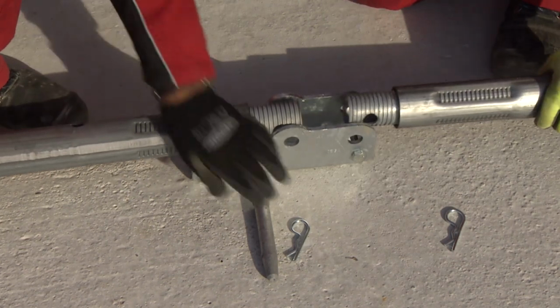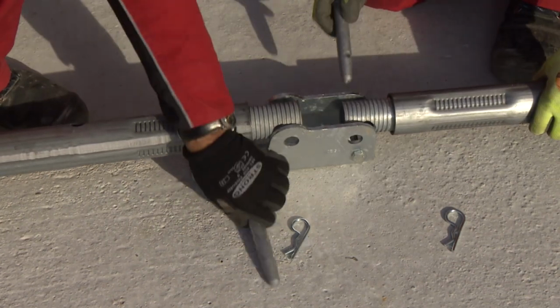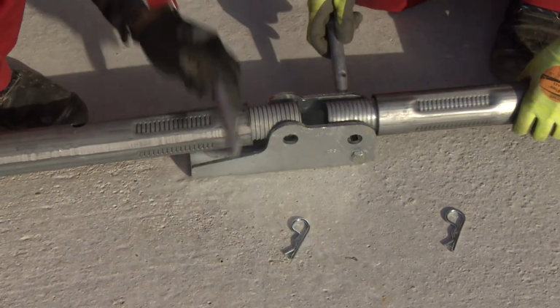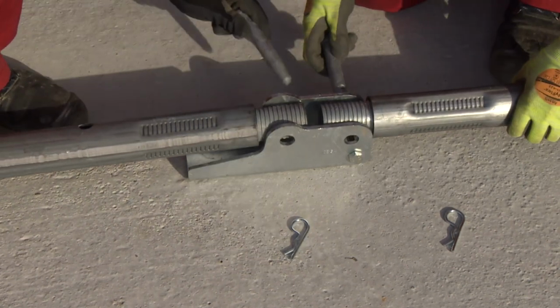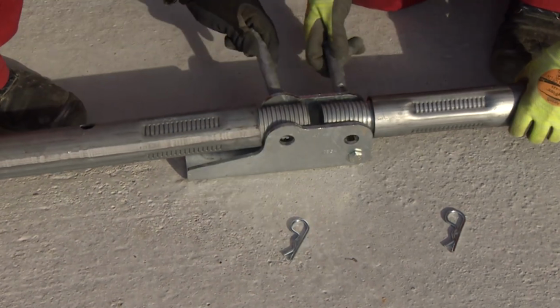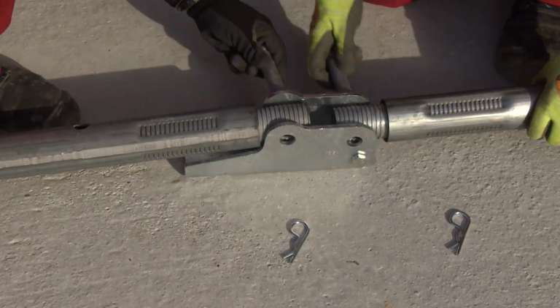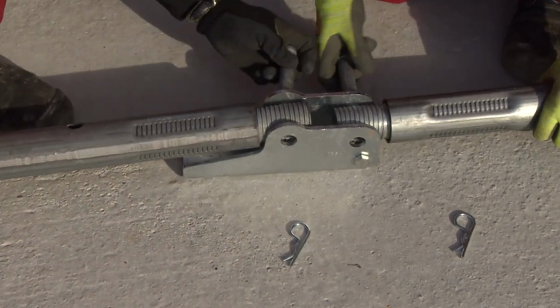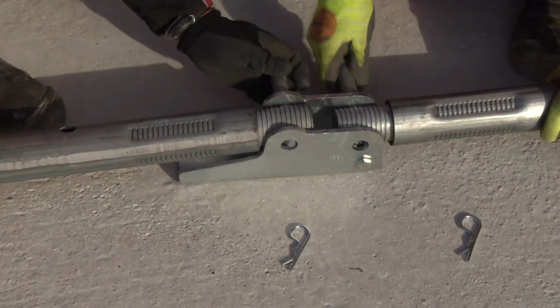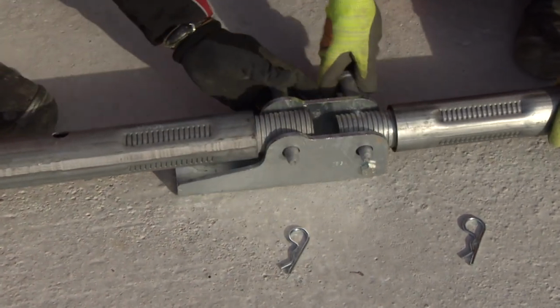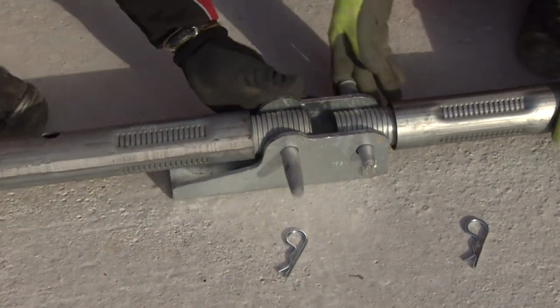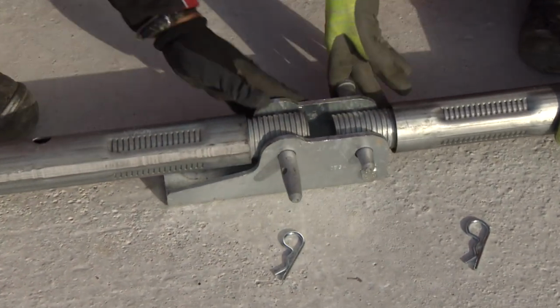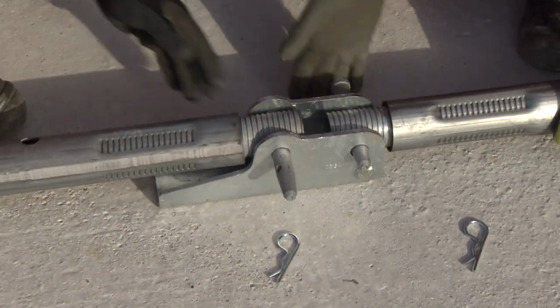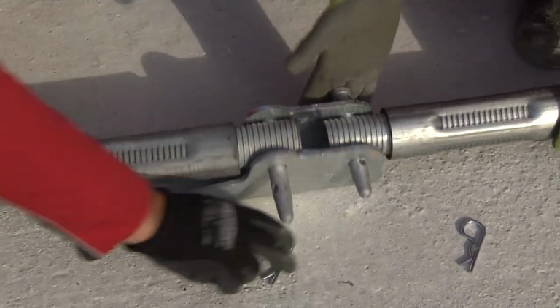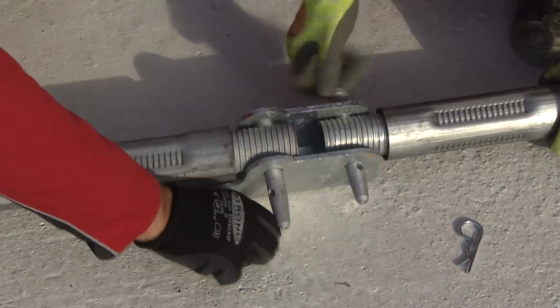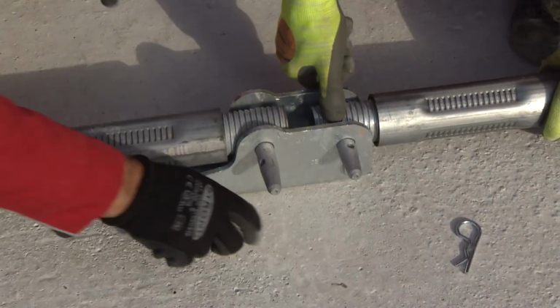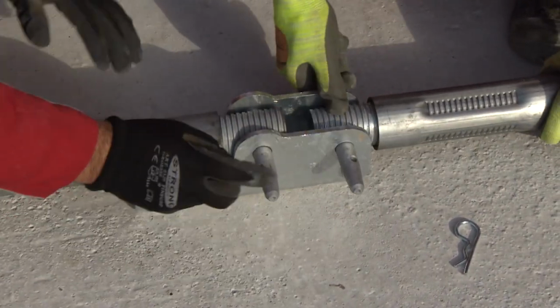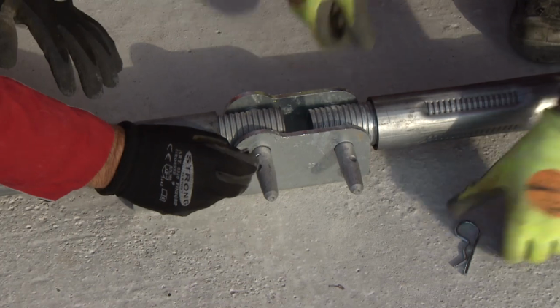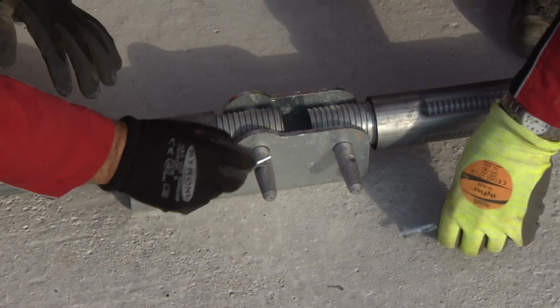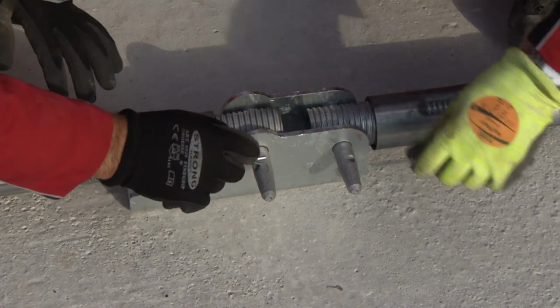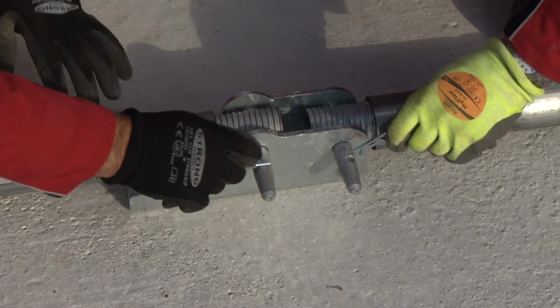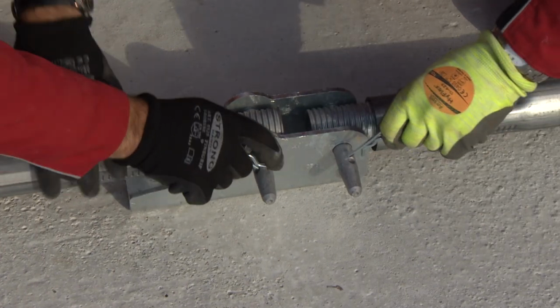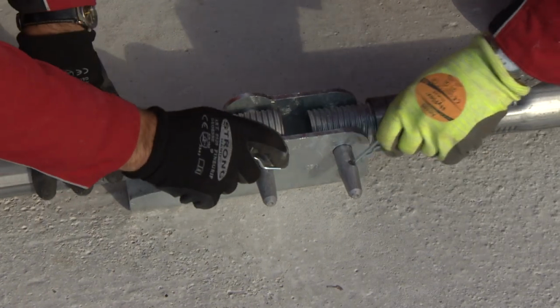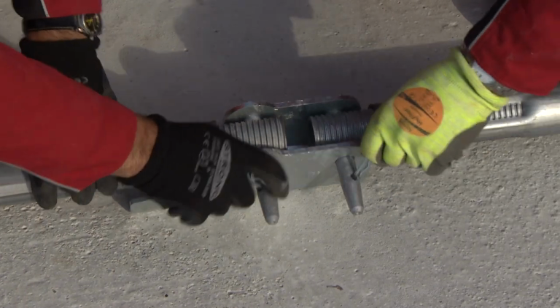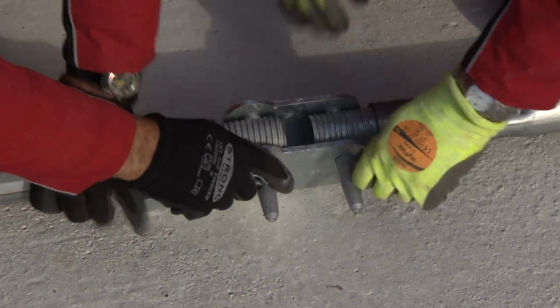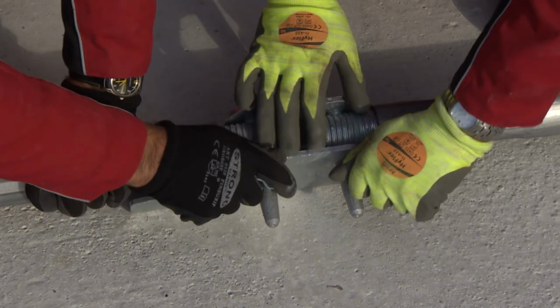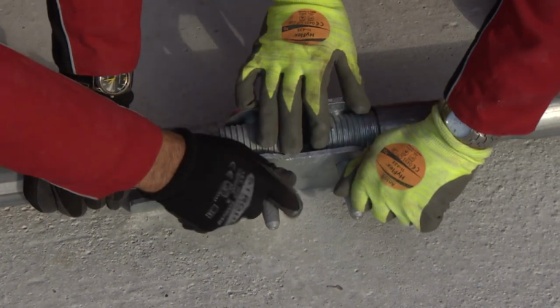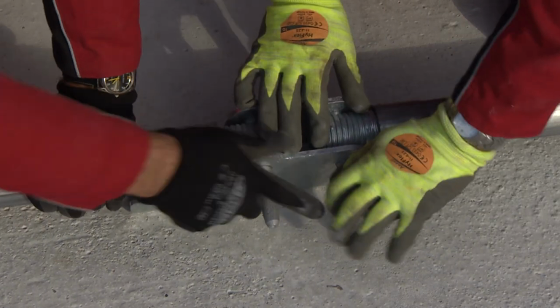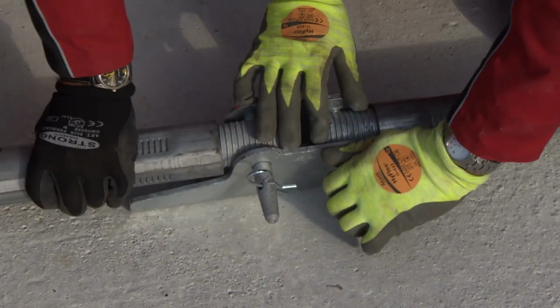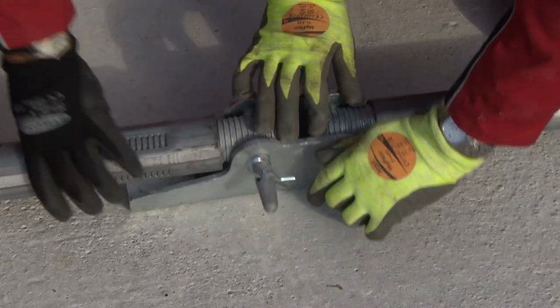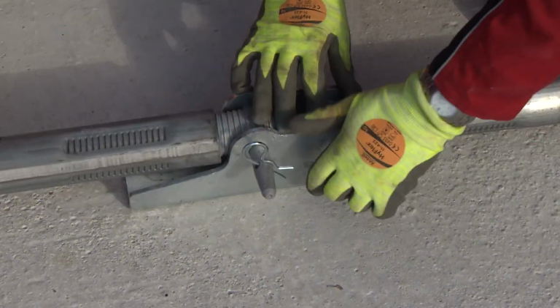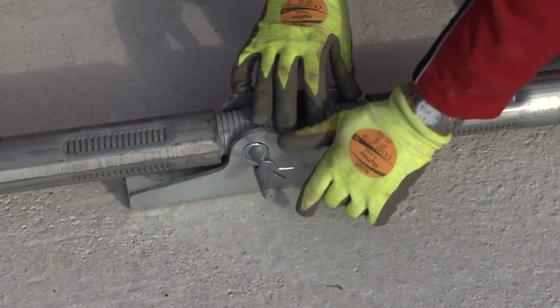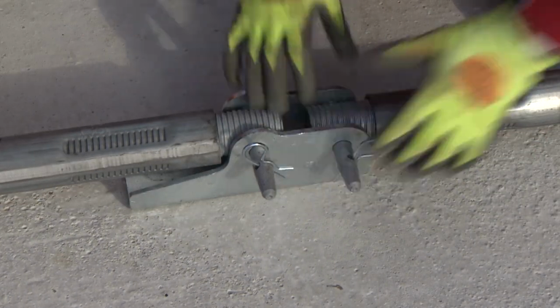The push-pull props are pre-assembled on the ground. In the process, they are first attached to the base plate using bolts and cotter pins.